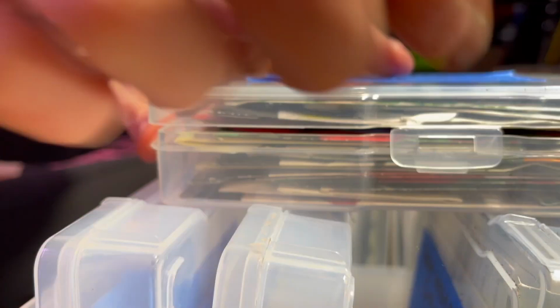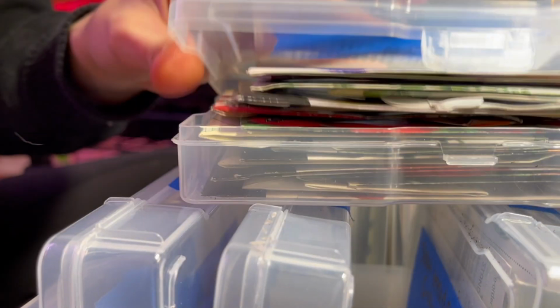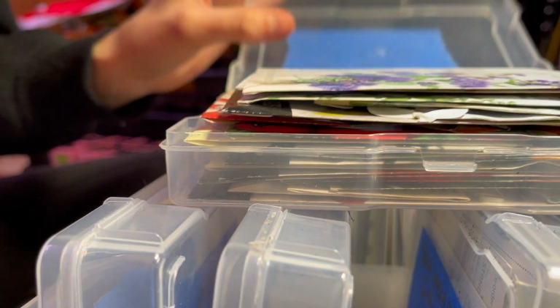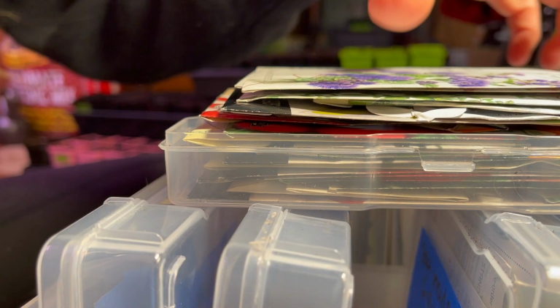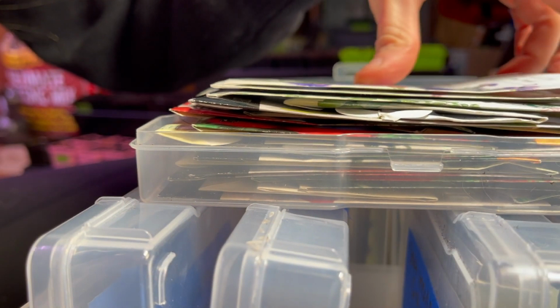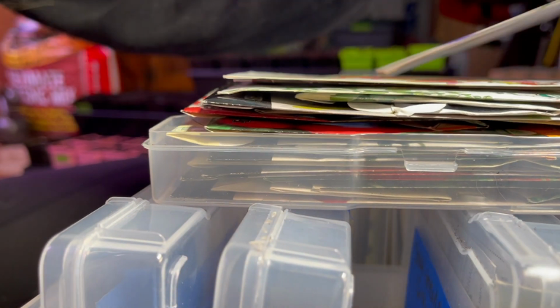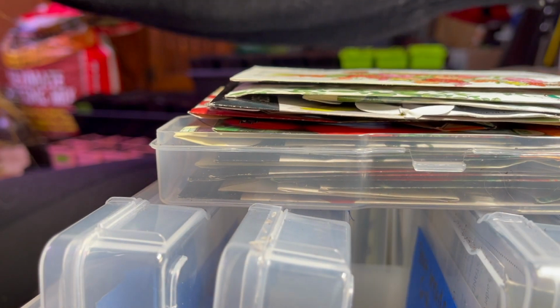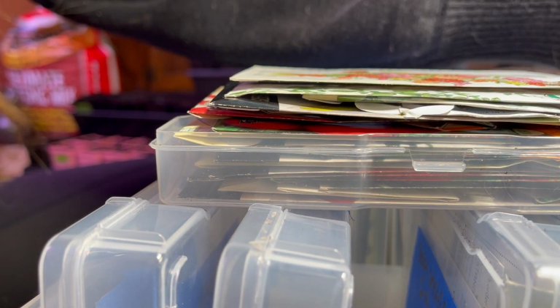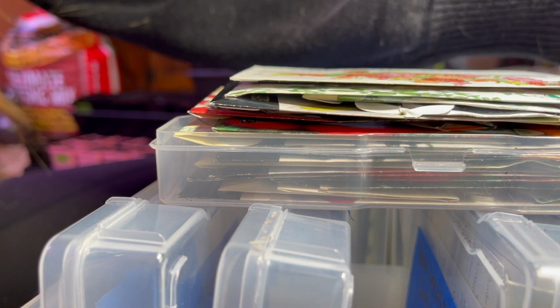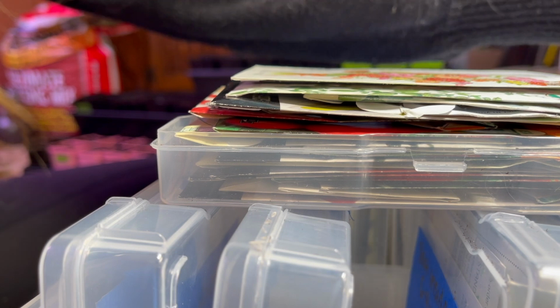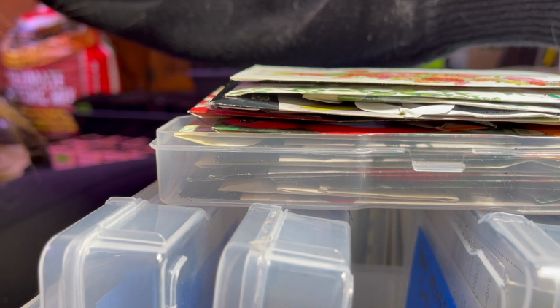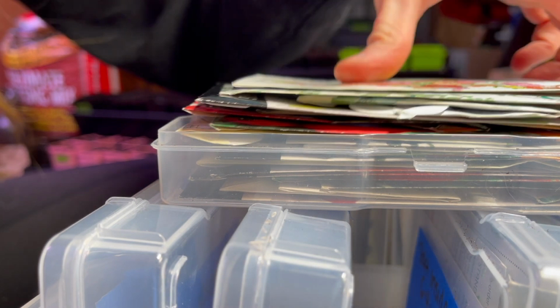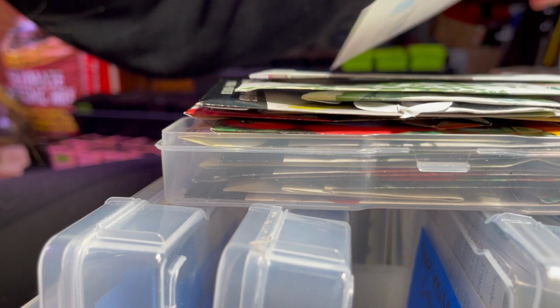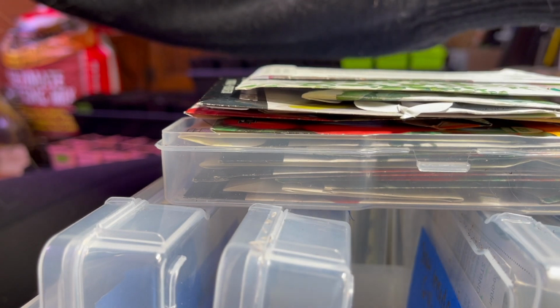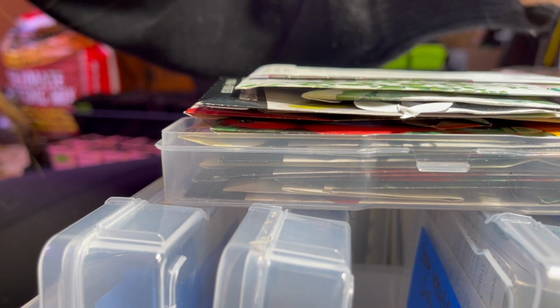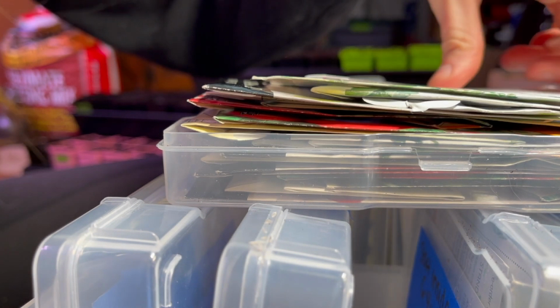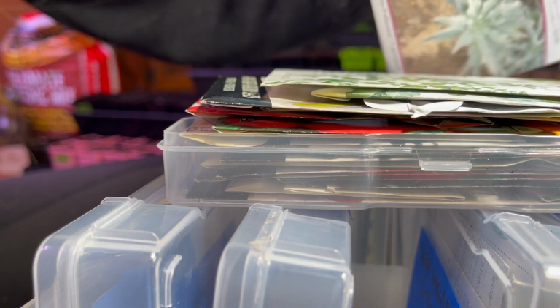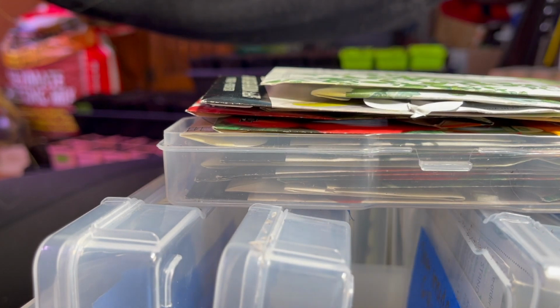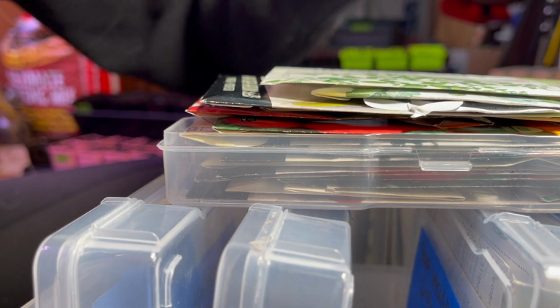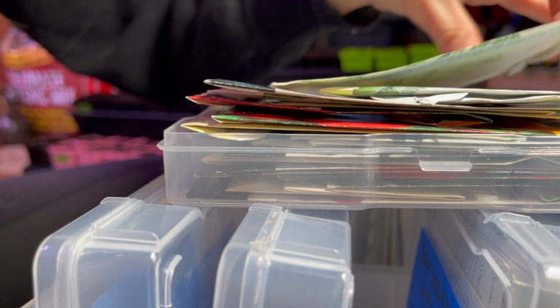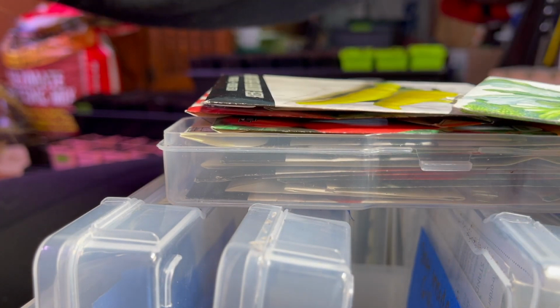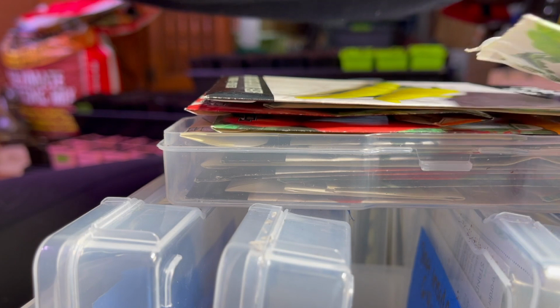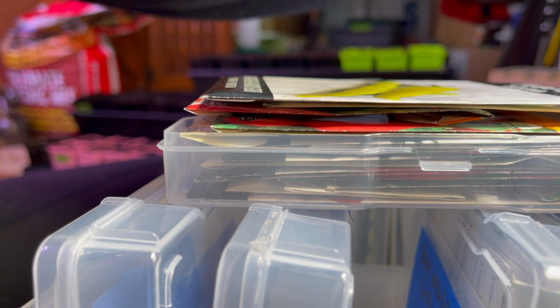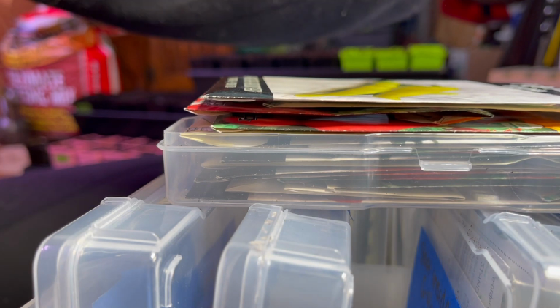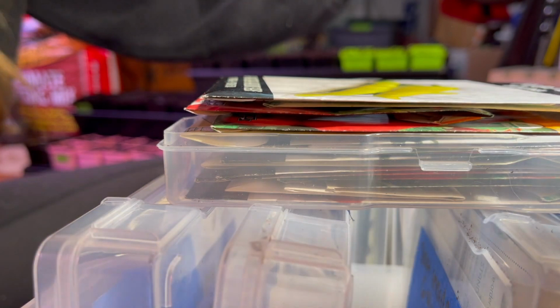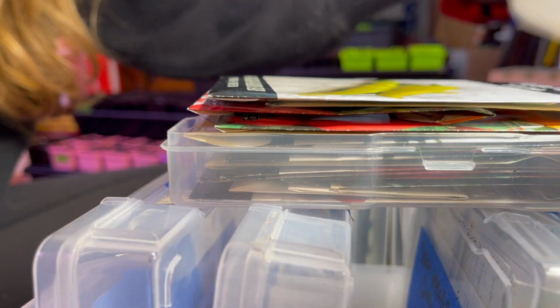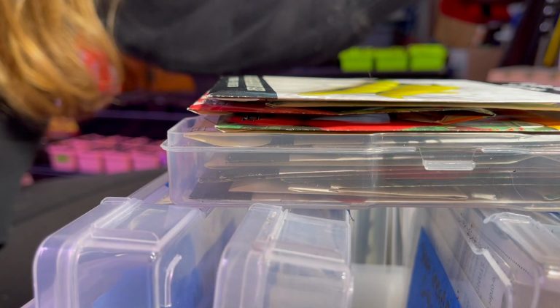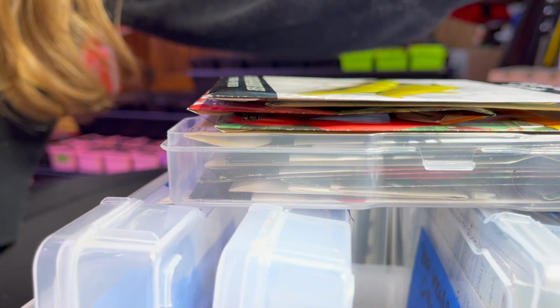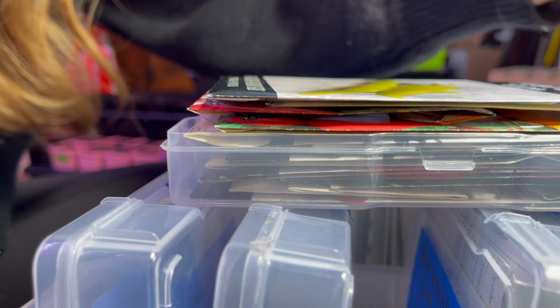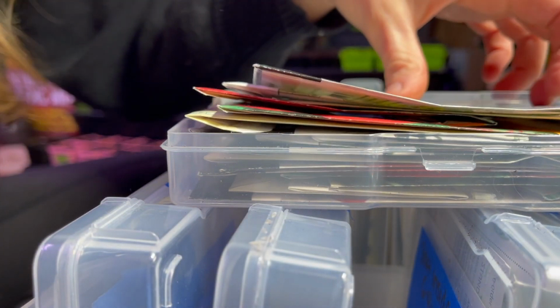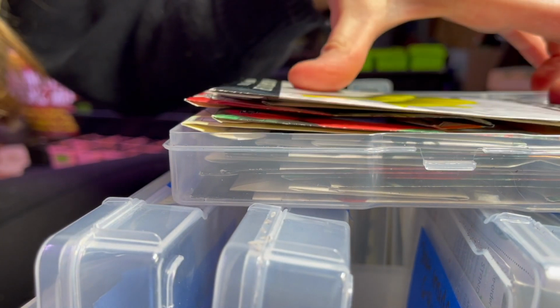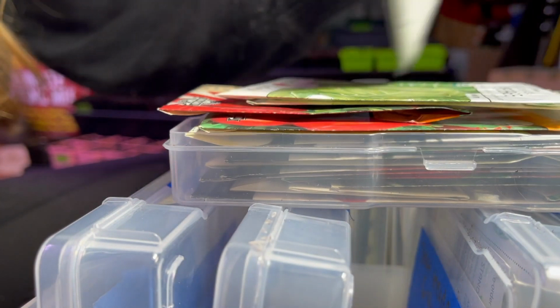In about two and a half weeks, I will actually be doing my final round of indoor seed starting for the spring and summer garden. Then just shortly in 4 weeks, the first things will be going into the garden space, which is the onions.